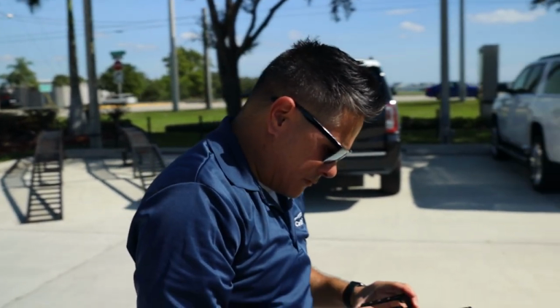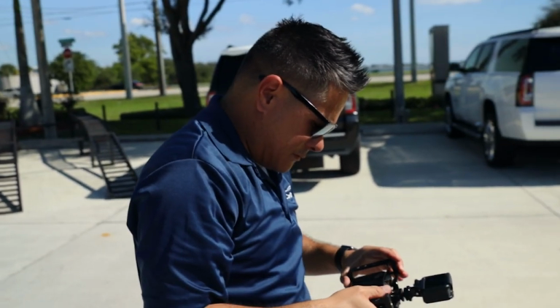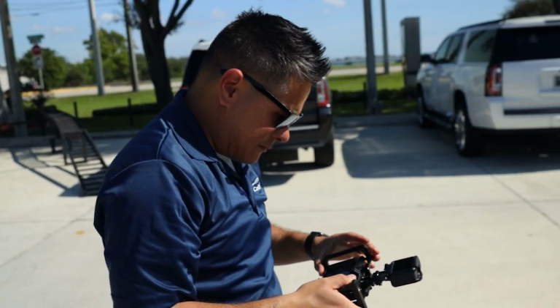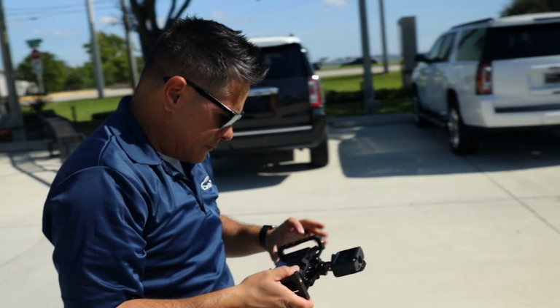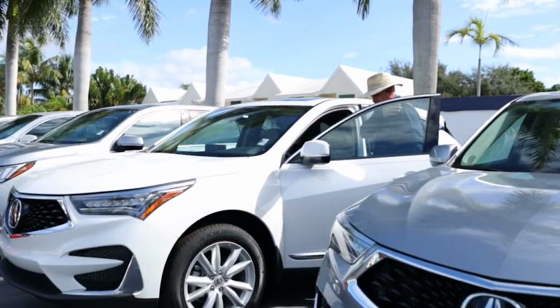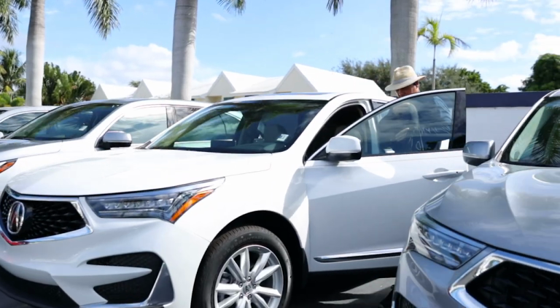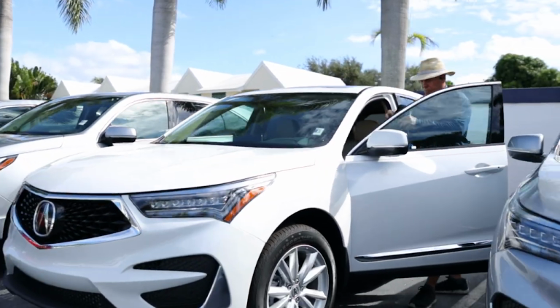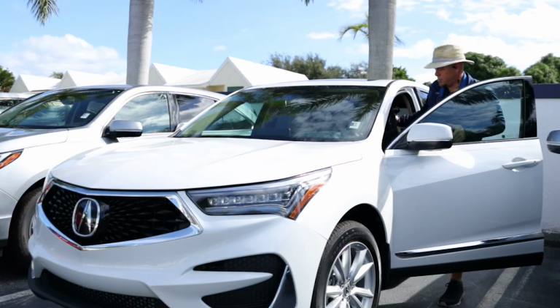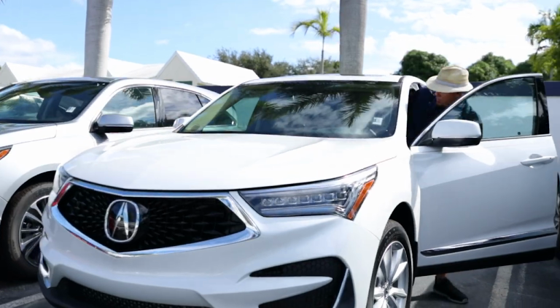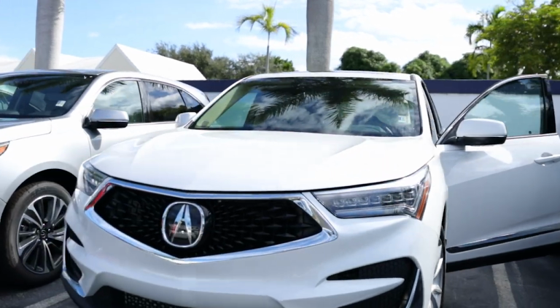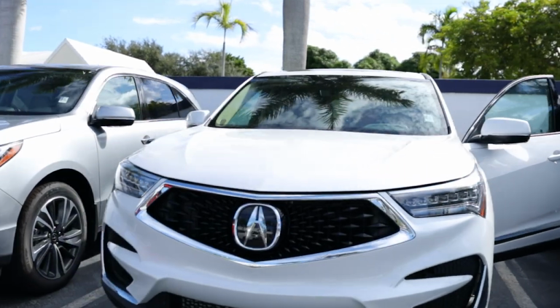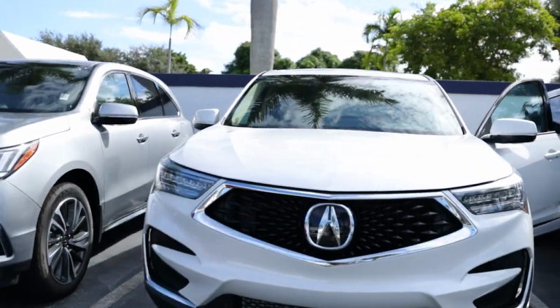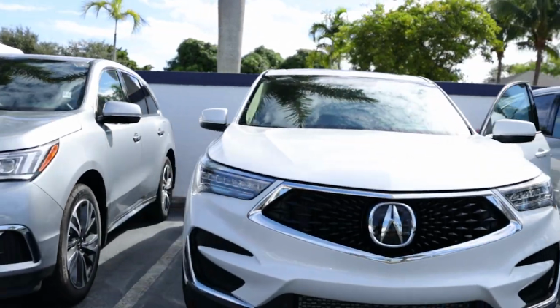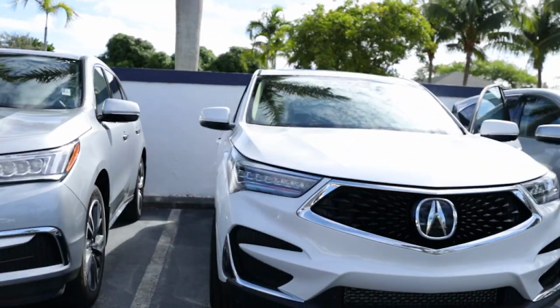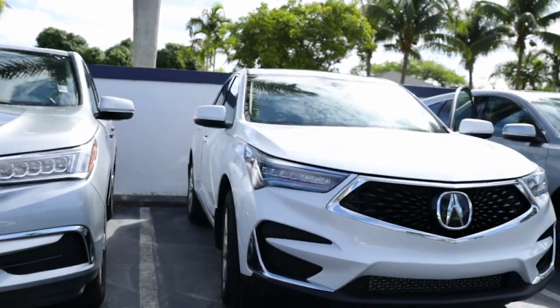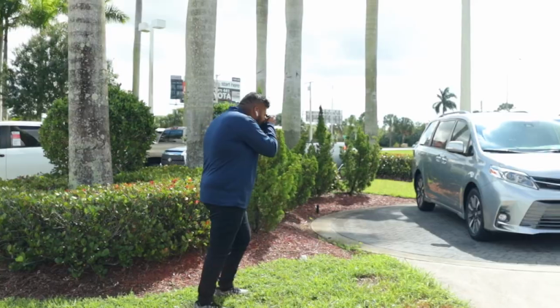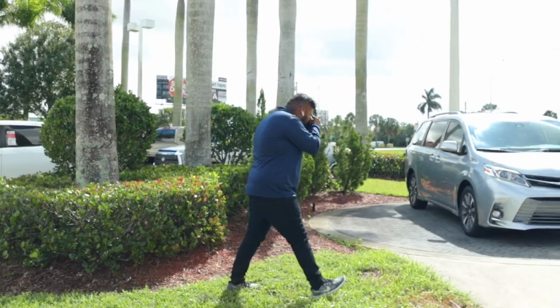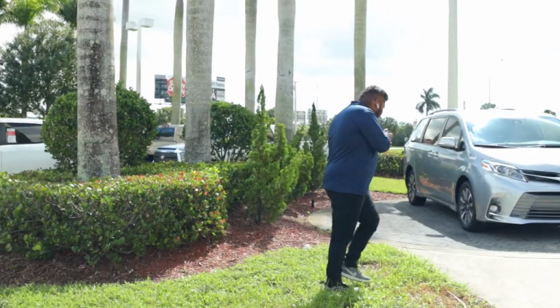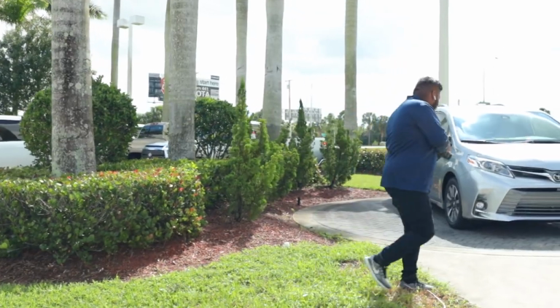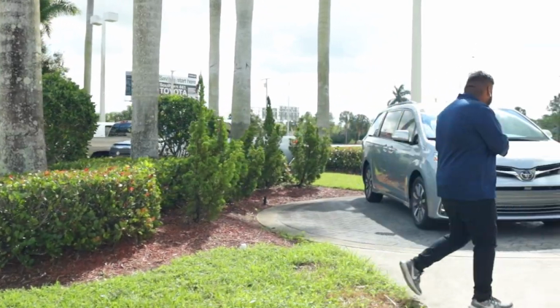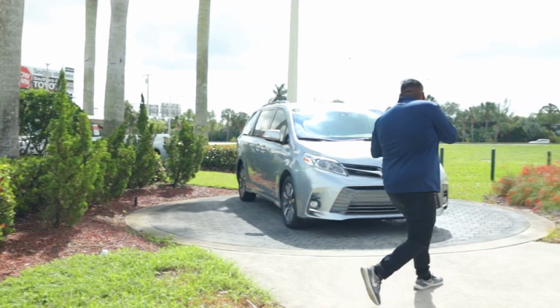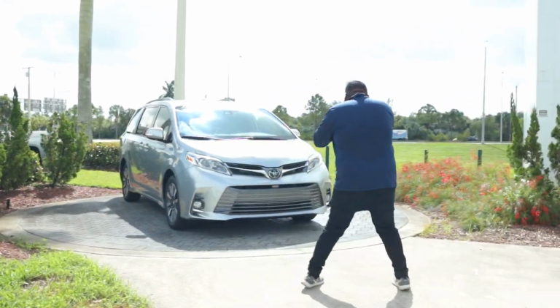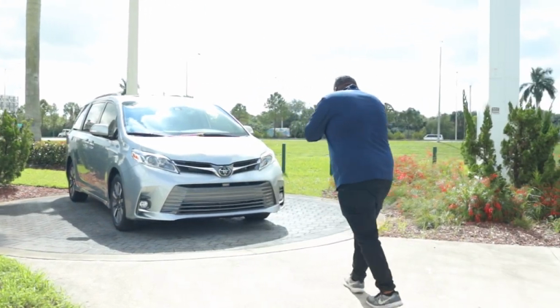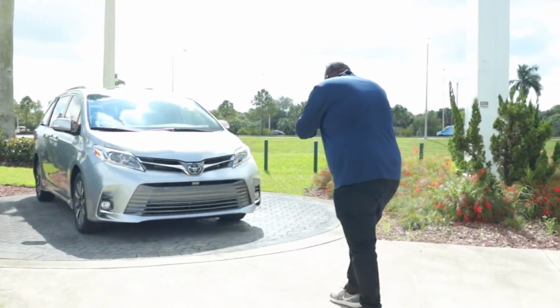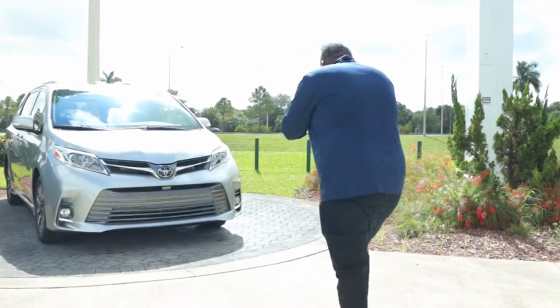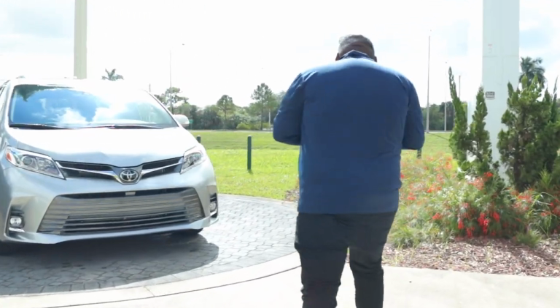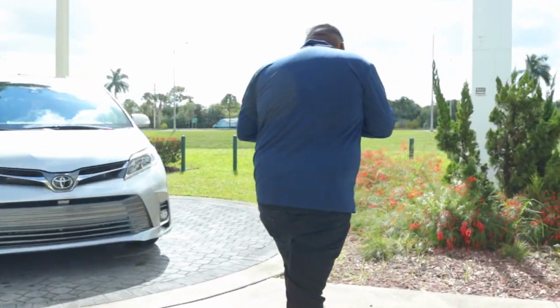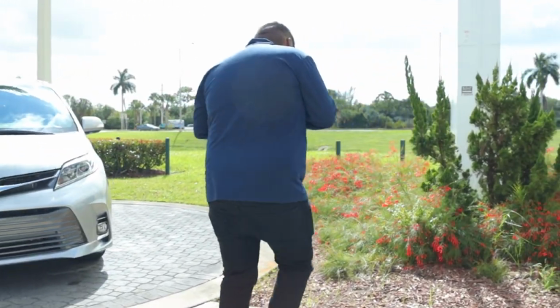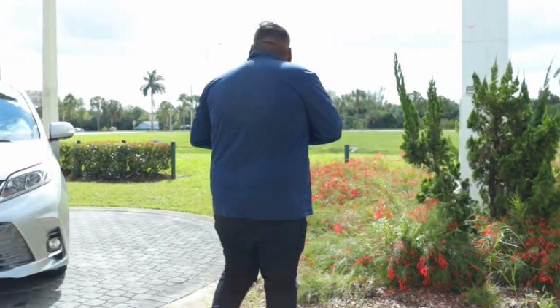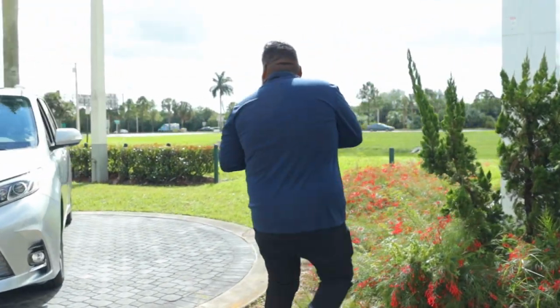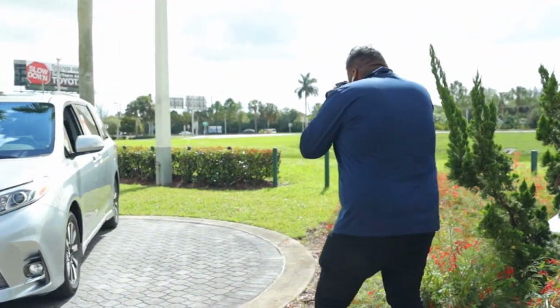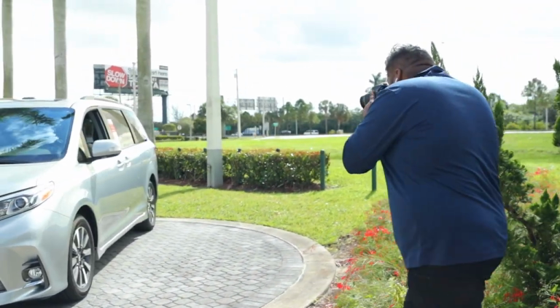Check the job posting regarding specific information and the pay plan for the position that you're applying for. For full-time employees, we offer health, dental, vision, and a 401k plan.